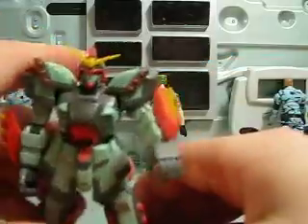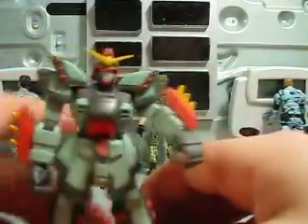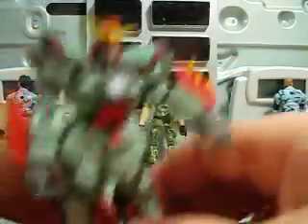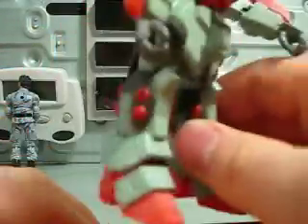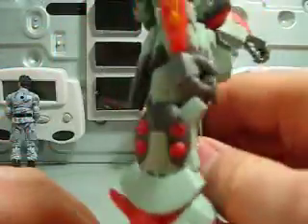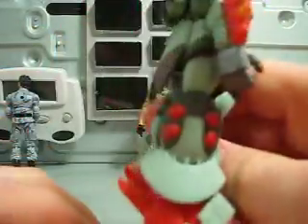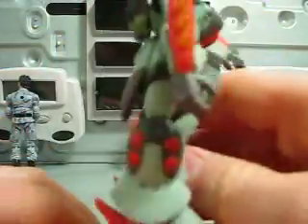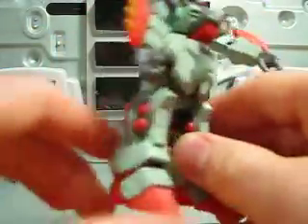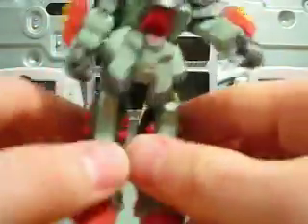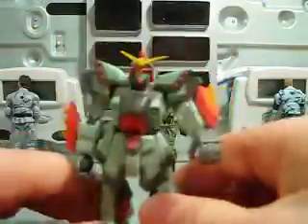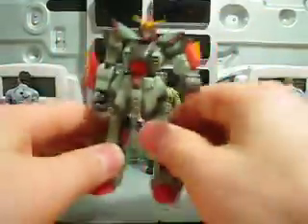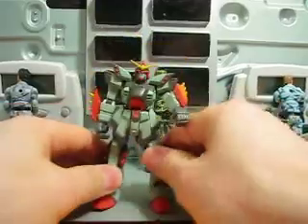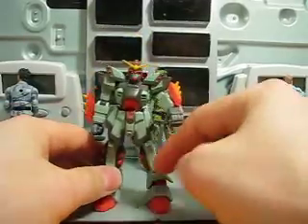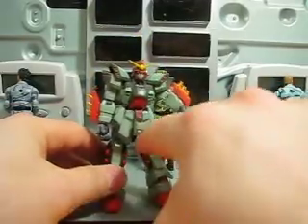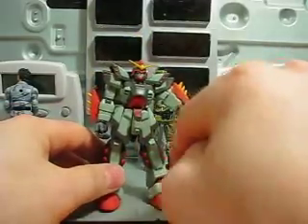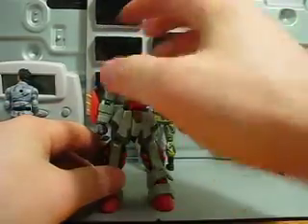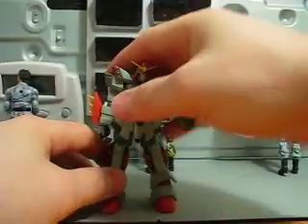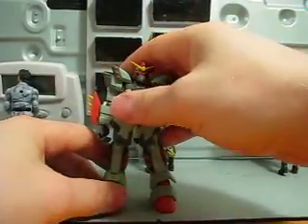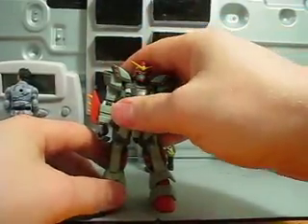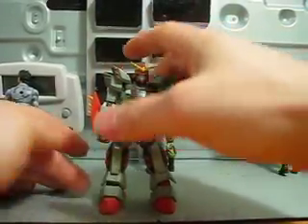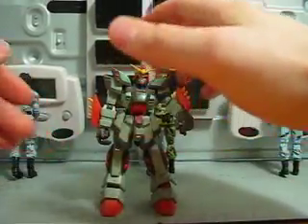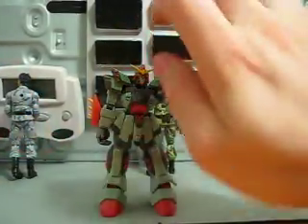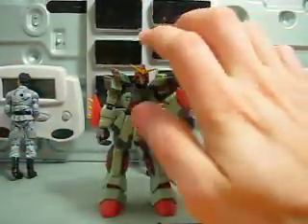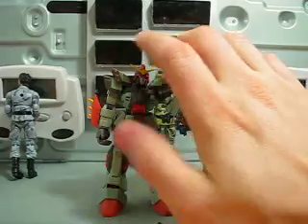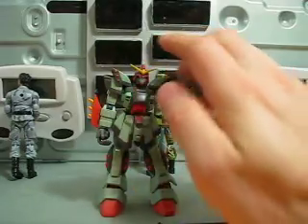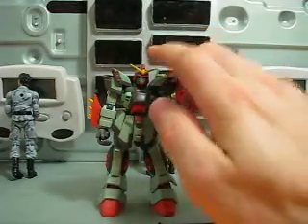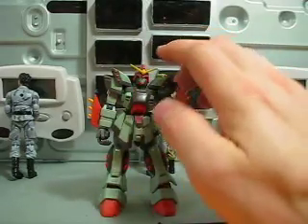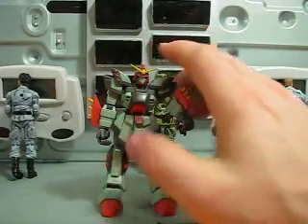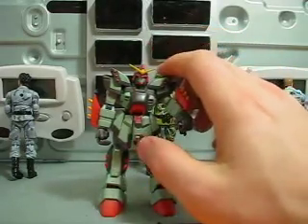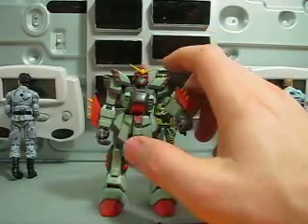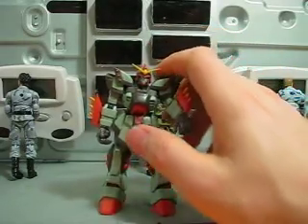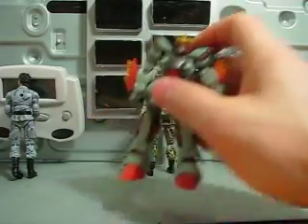The legs are actually lasers, so you can just kind of kneel and laser shoot out. It's kind of weird but interesting — very interesting. As most of the G Gundam units are.